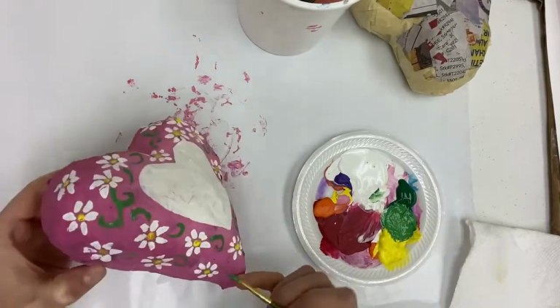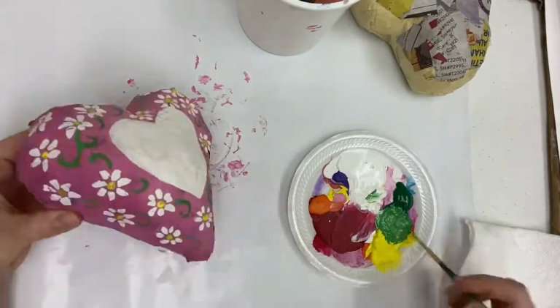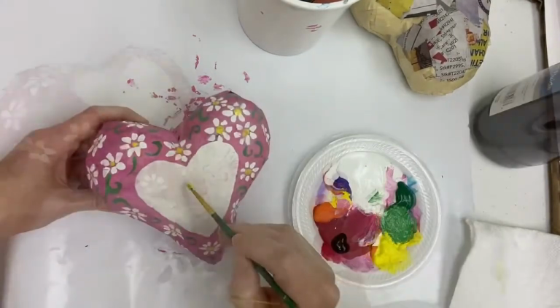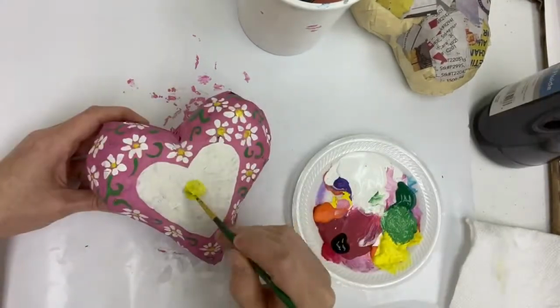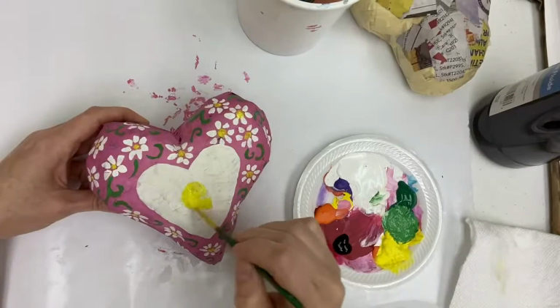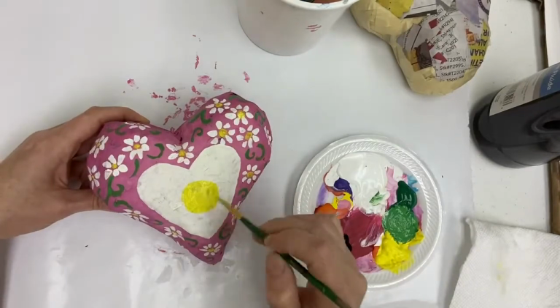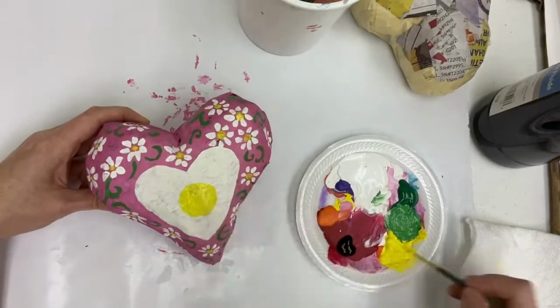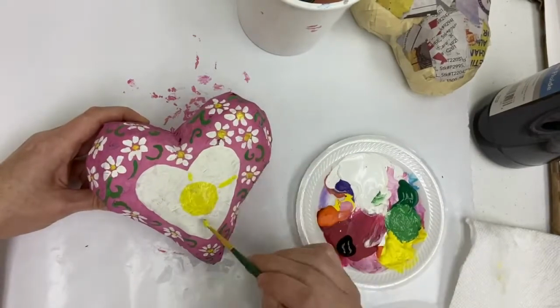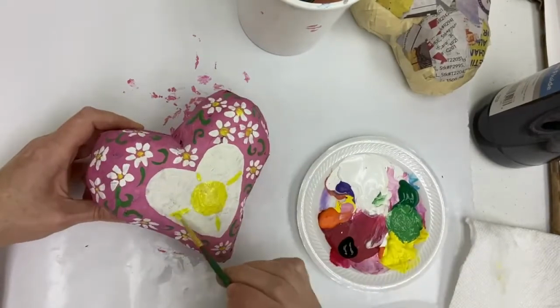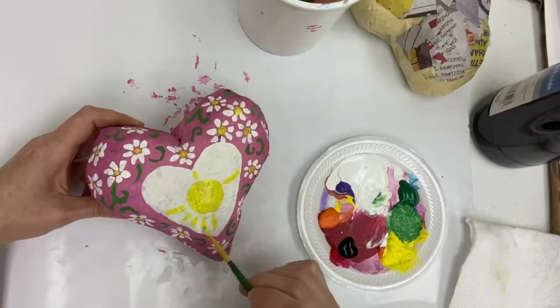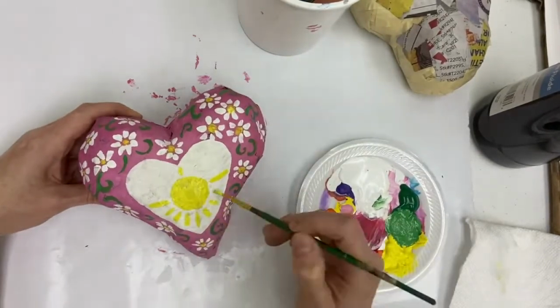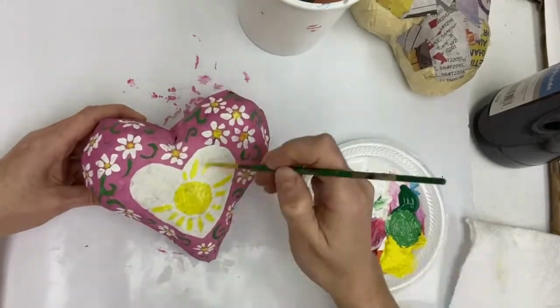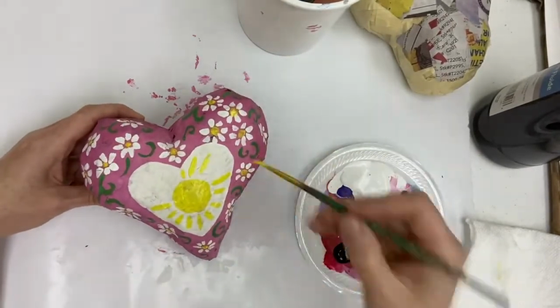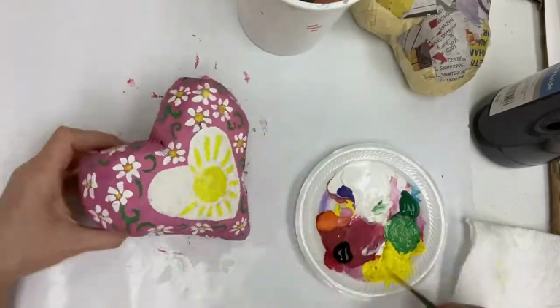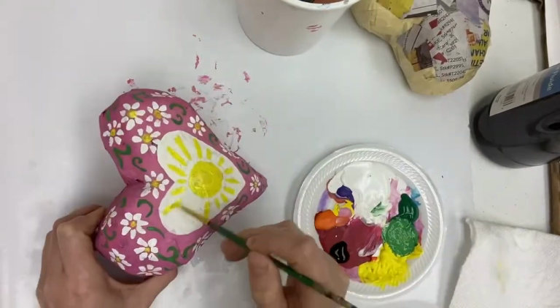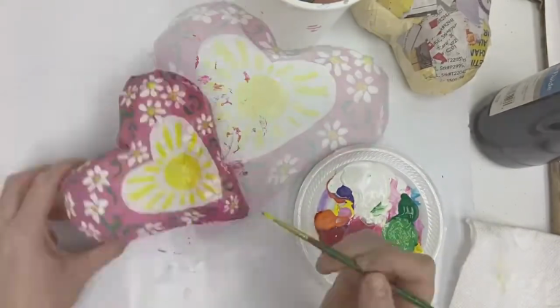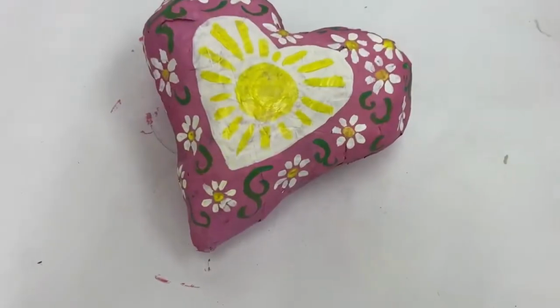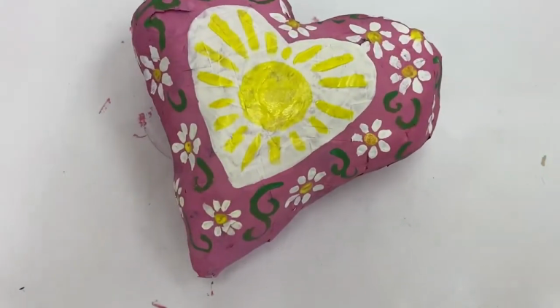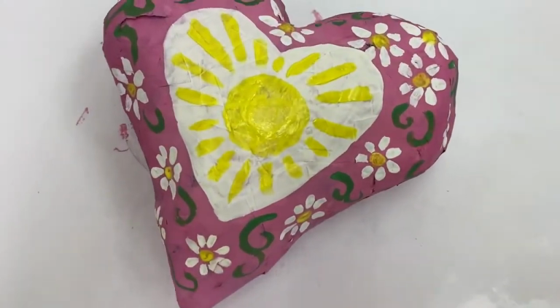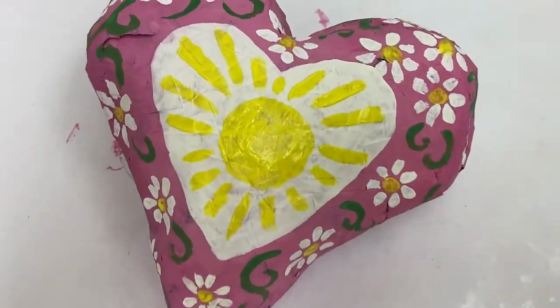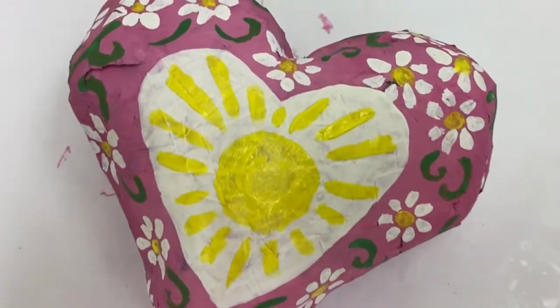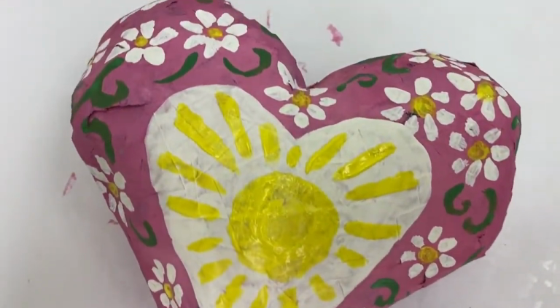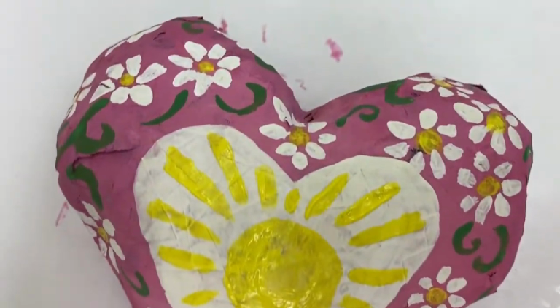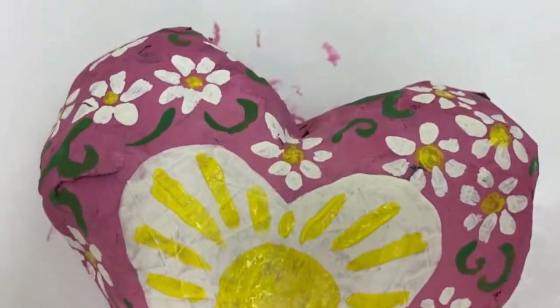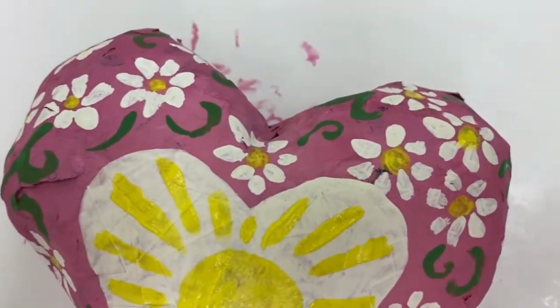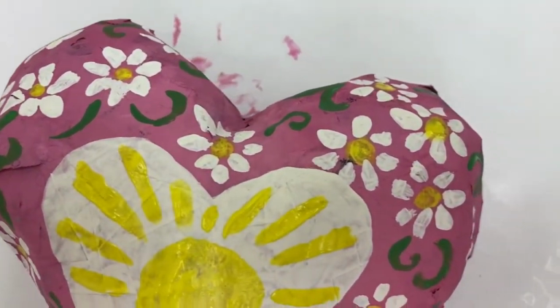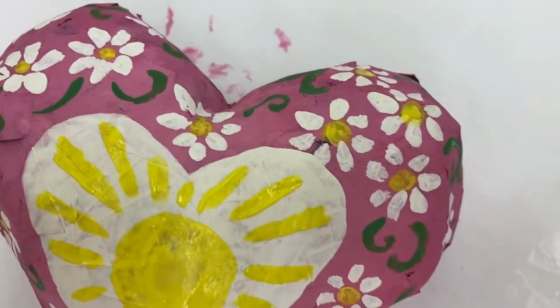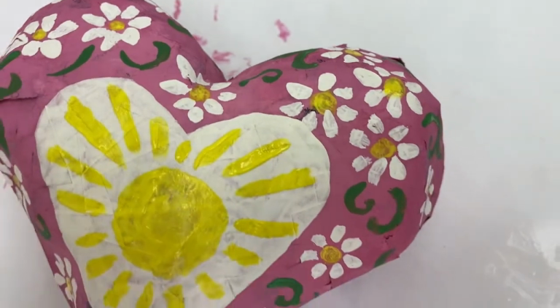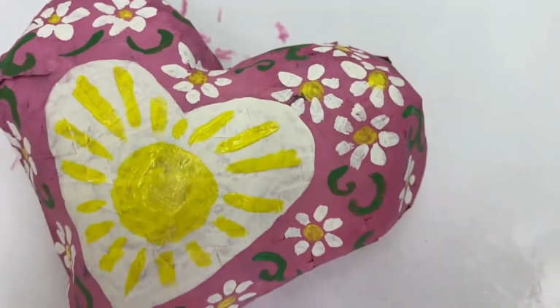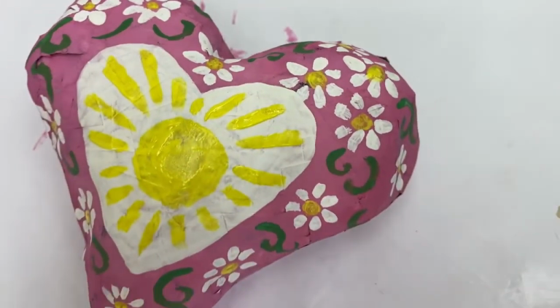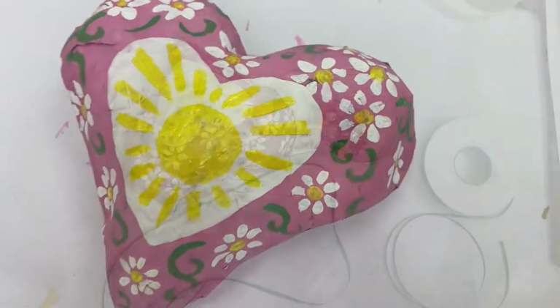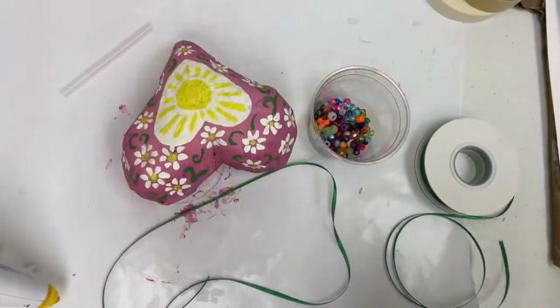Add details to one side of the heart and then let it dry, and then turn it over and decorate the other side. If you want to speed up the drying time, try a hairdryer.